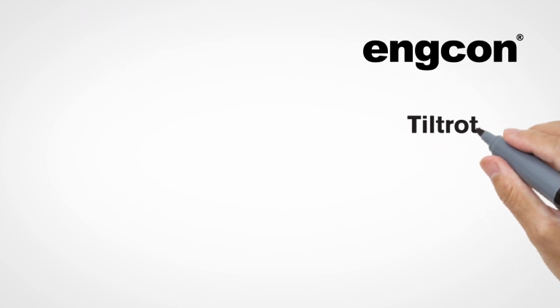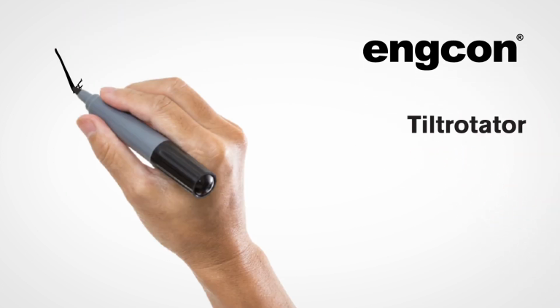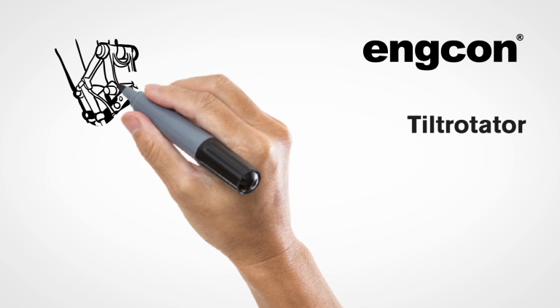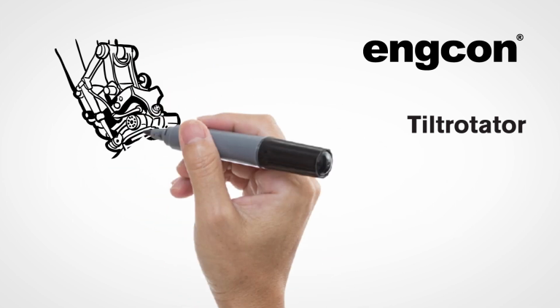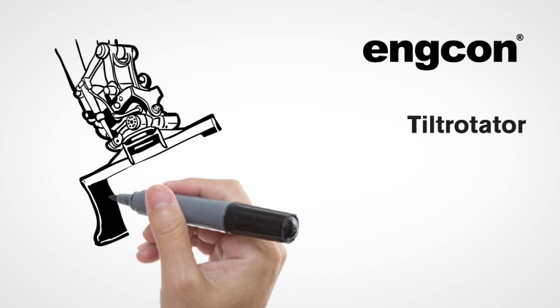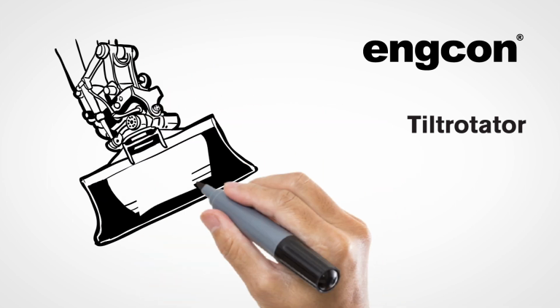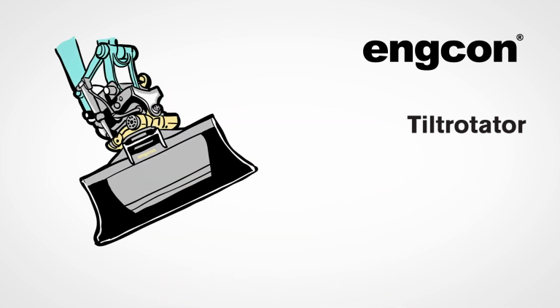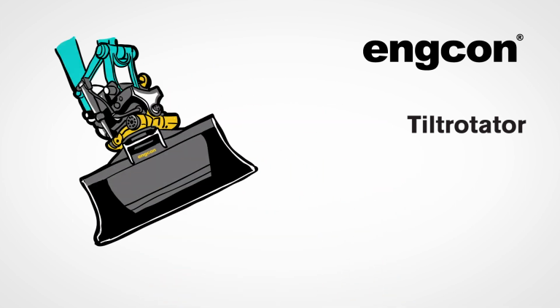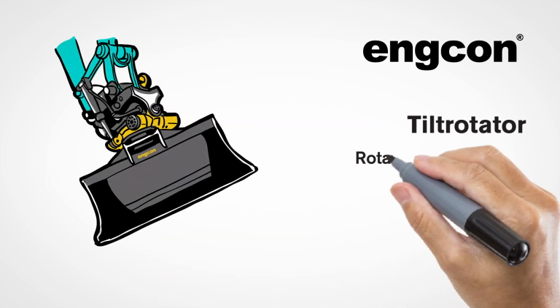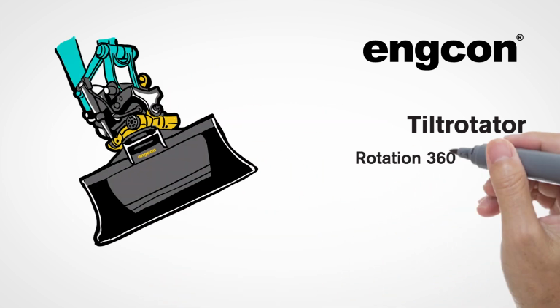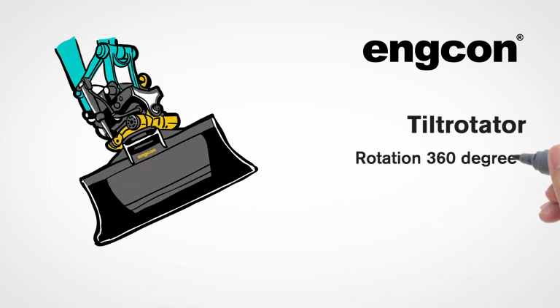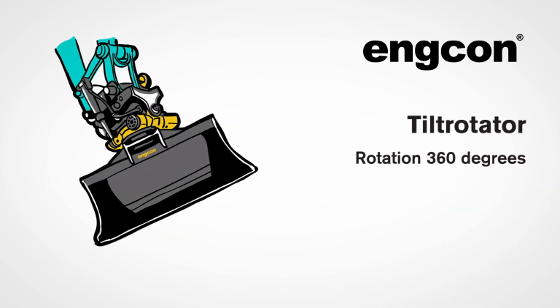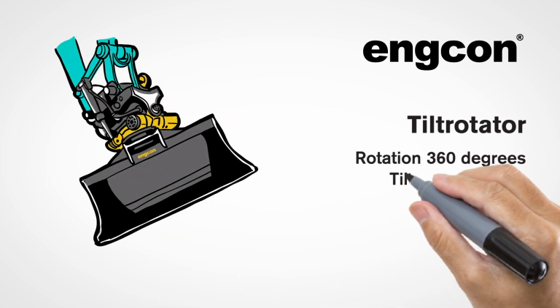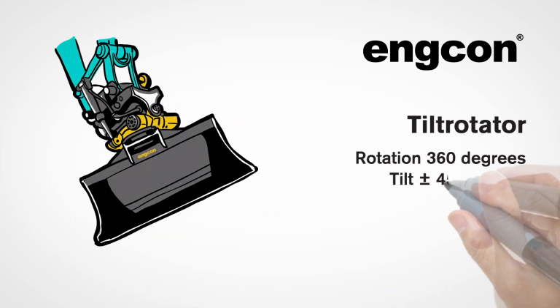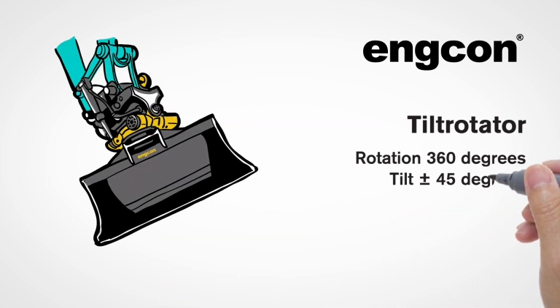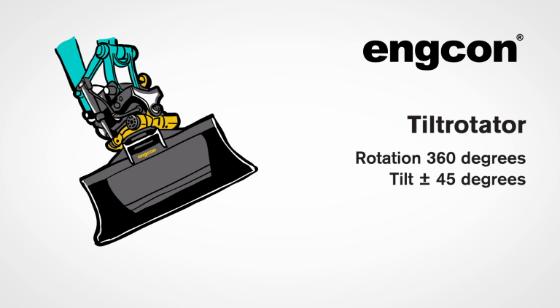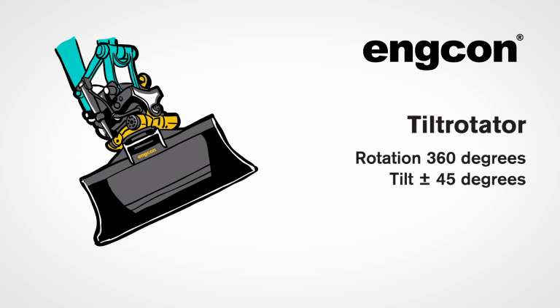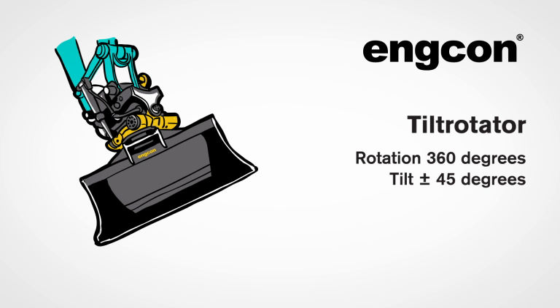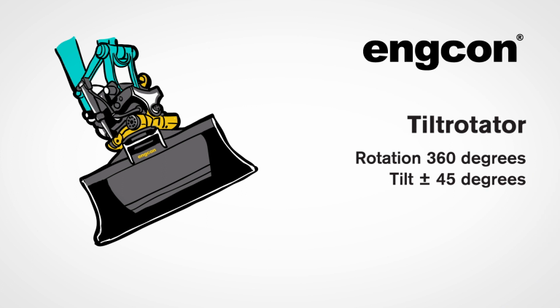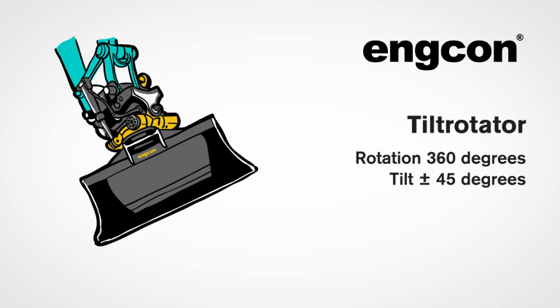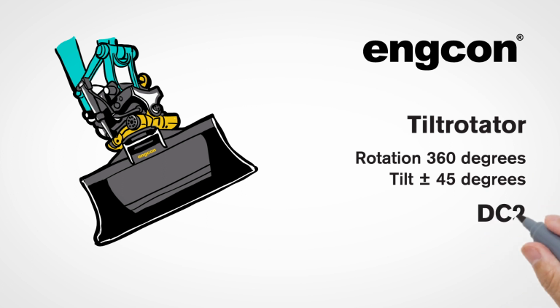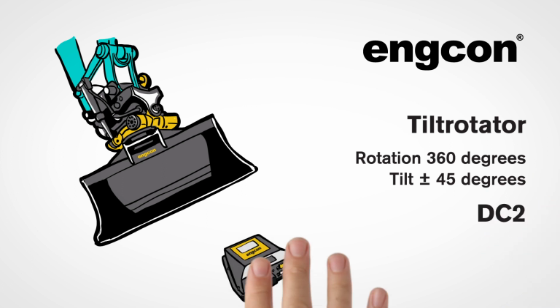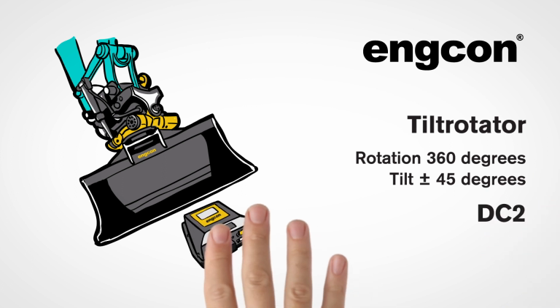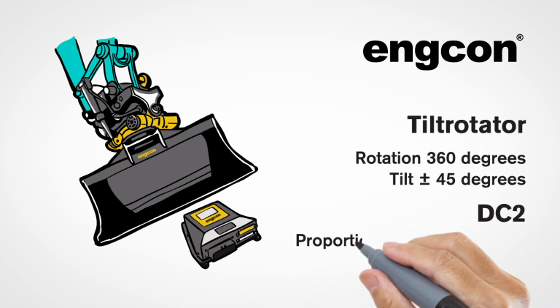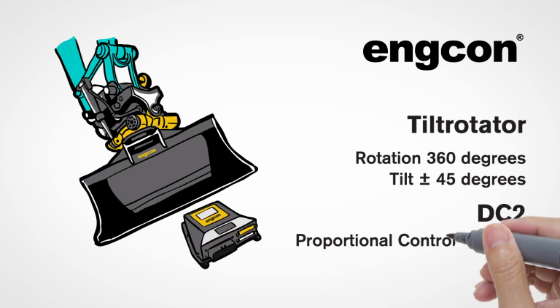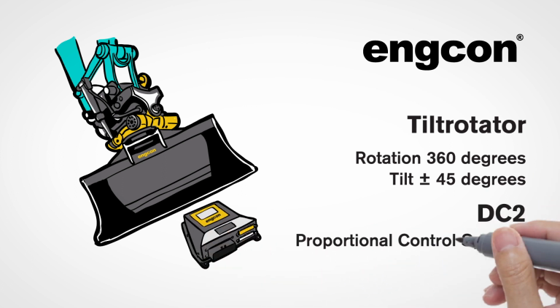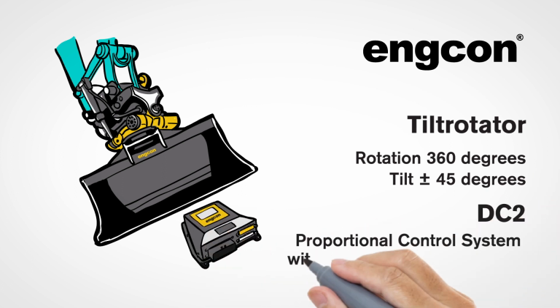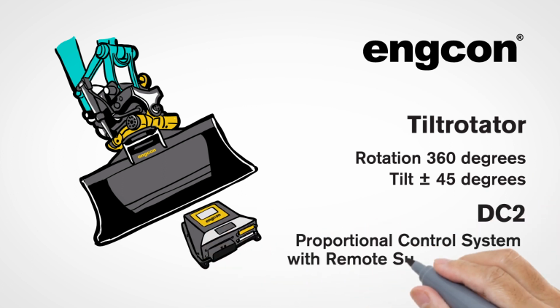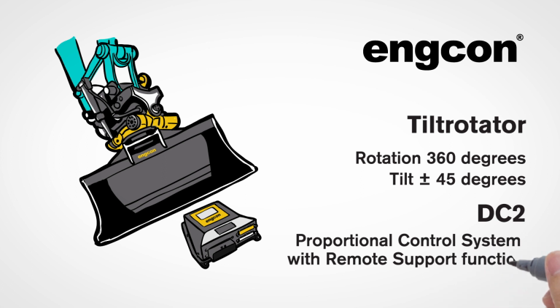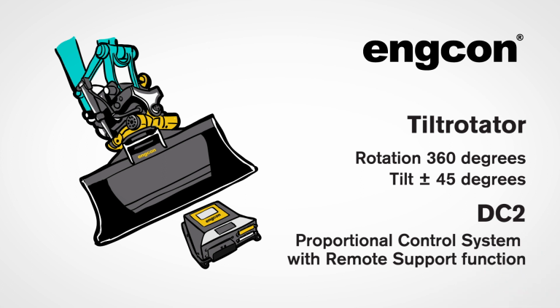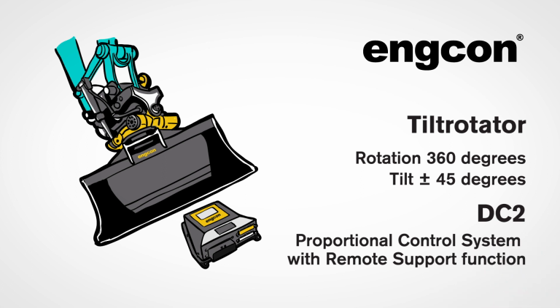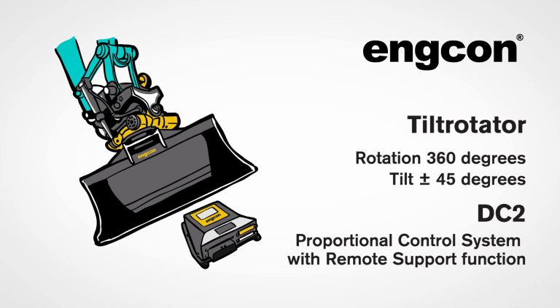Engacon Tilt Rotator is like a powerful wrist for the excavator and can rotate around its axis and tilt plus/minus 45 degrees. The control system DC-2 meets the highest standards of hydraulics, electronics, and software.